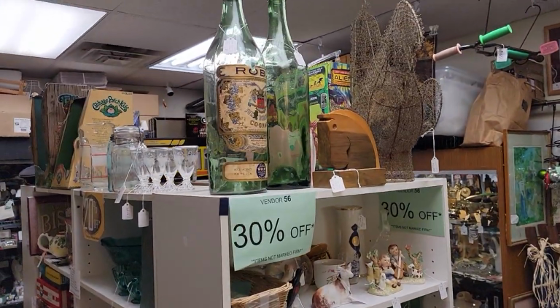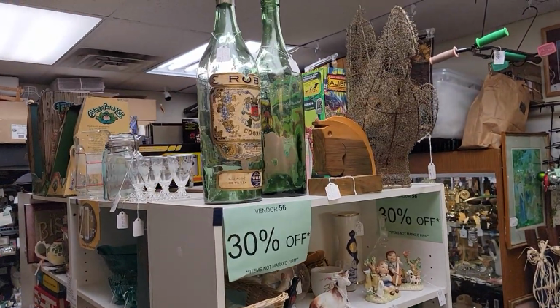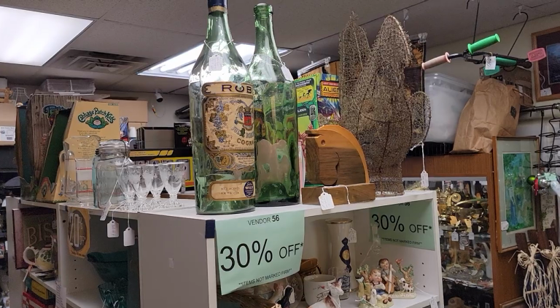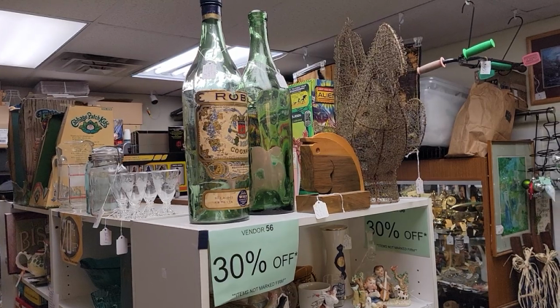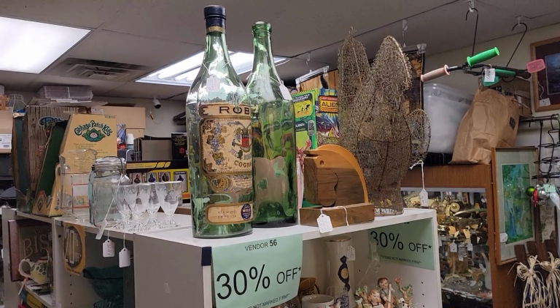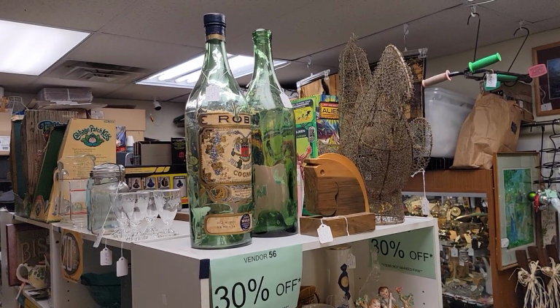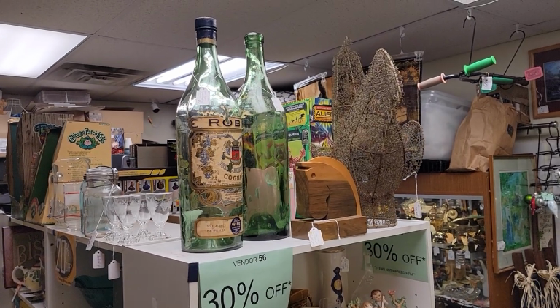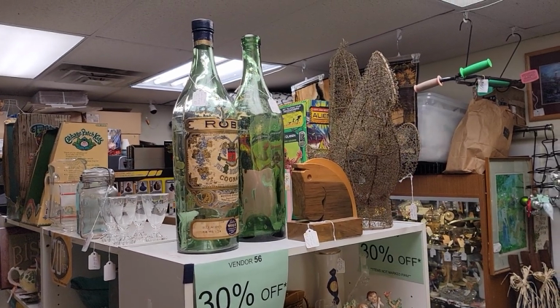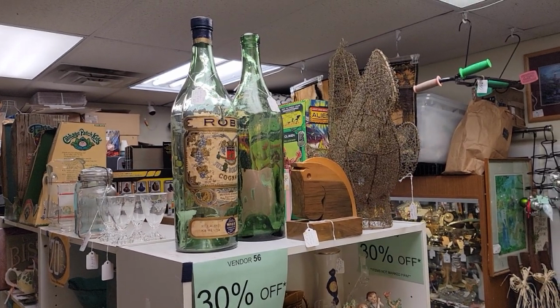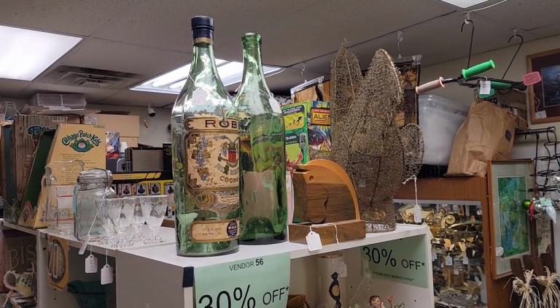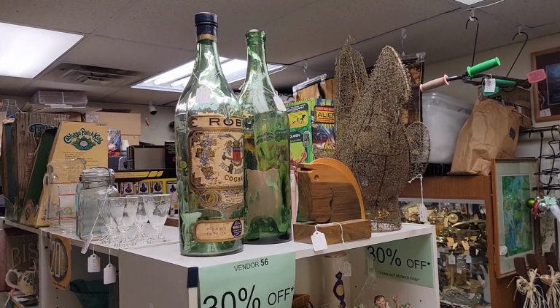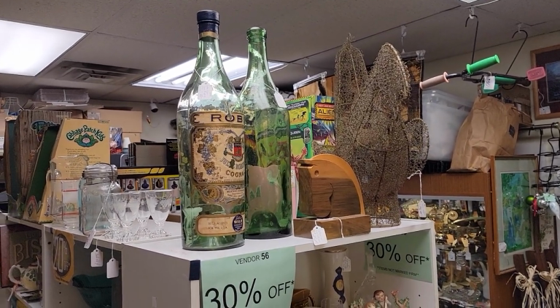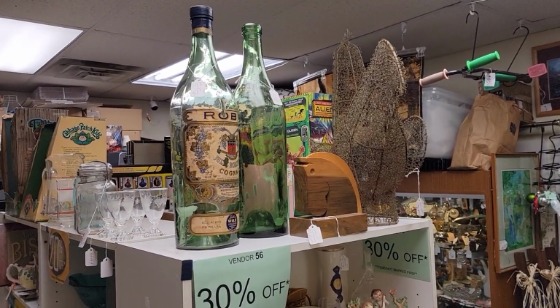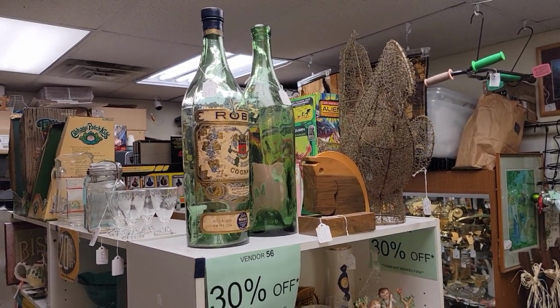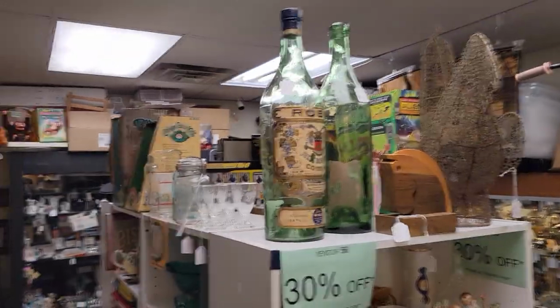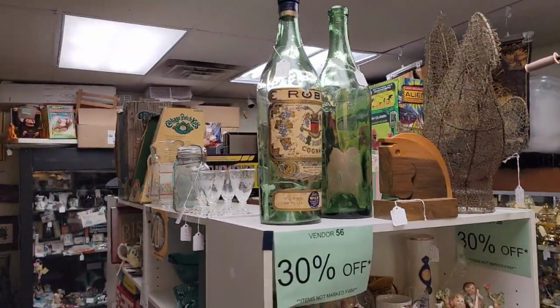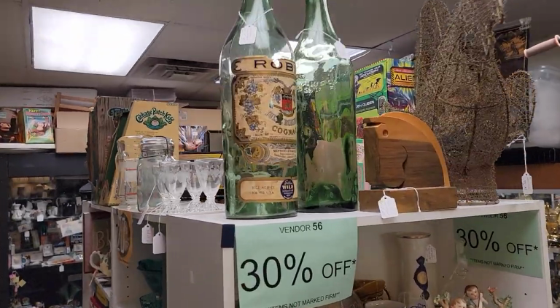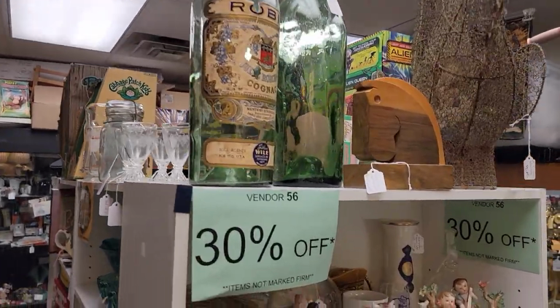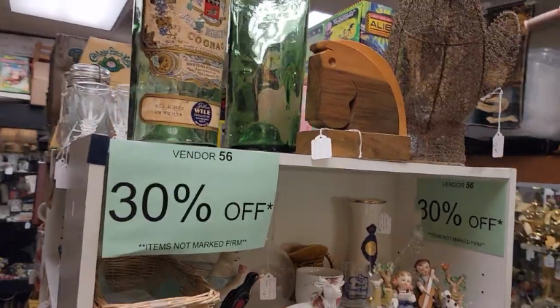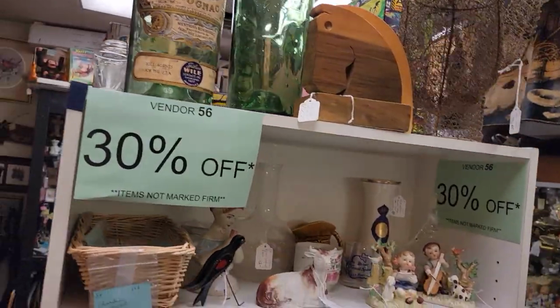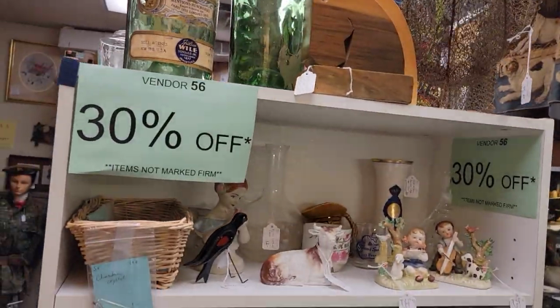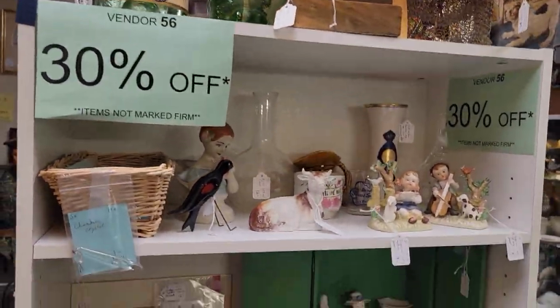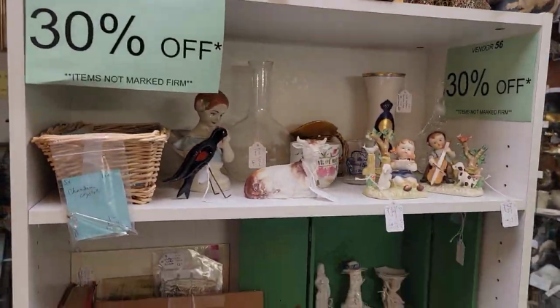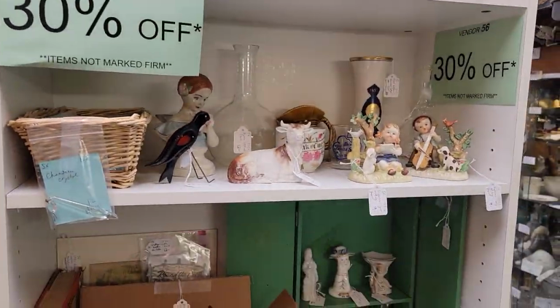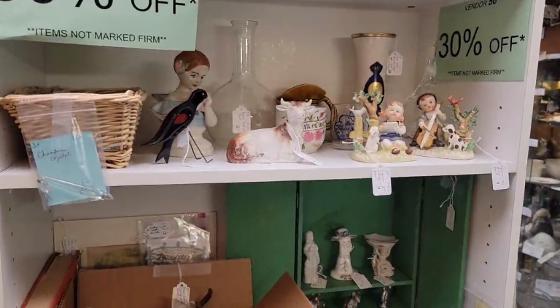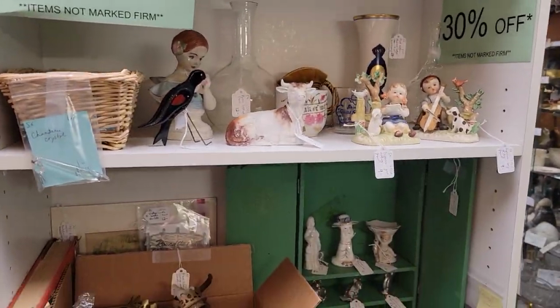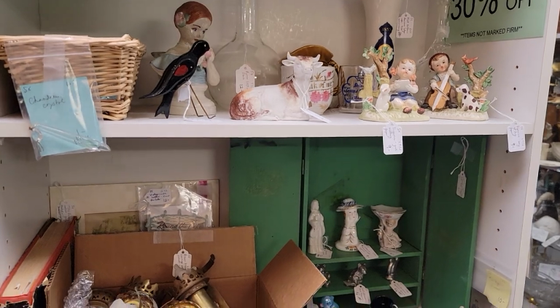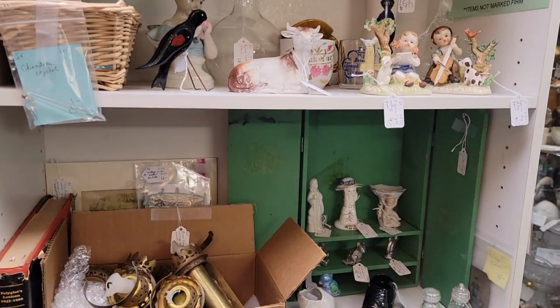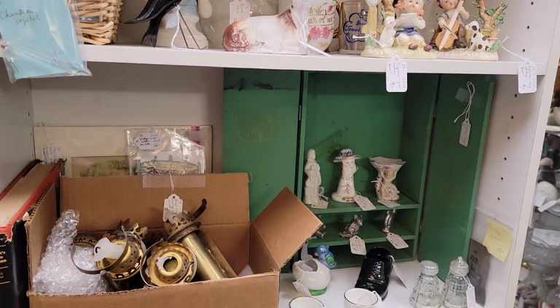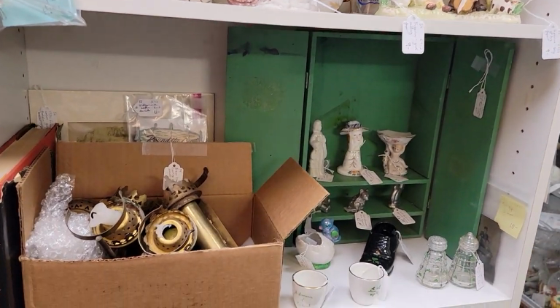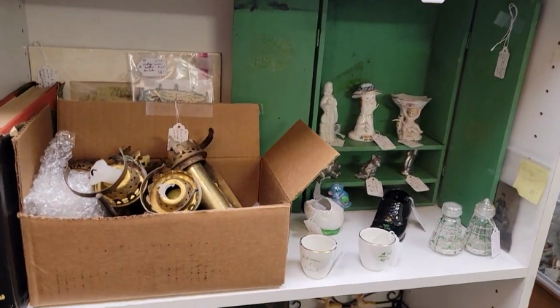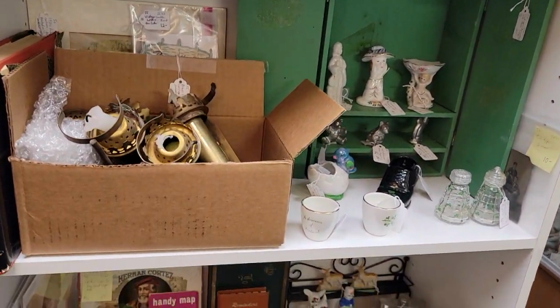I was wrong — Belmont Farmhouse is actually 30% off, not 20%. So that's good news — an additional 10% off for that vendor. Our other three ladies — Andover Junction, Betty's Treasures, and Vintage Crush — are indeed 20% off.